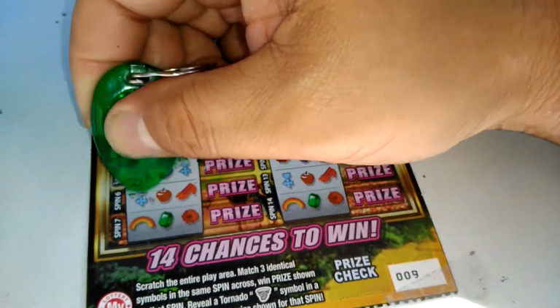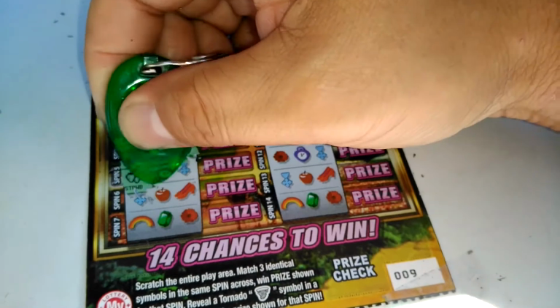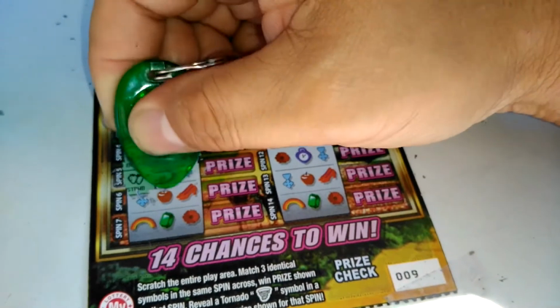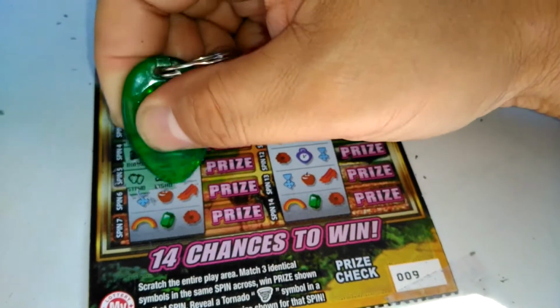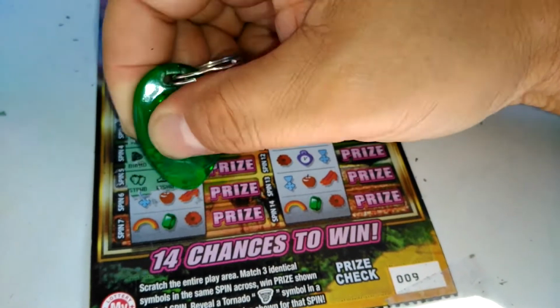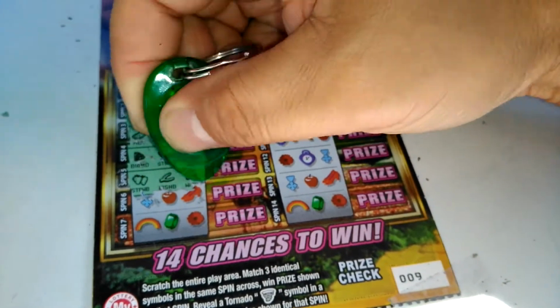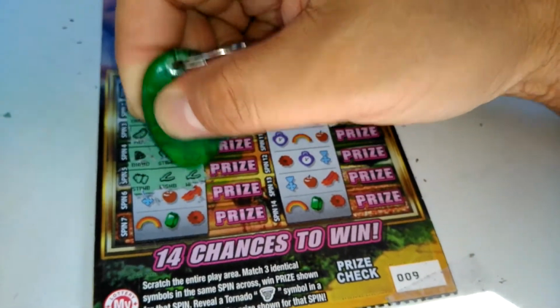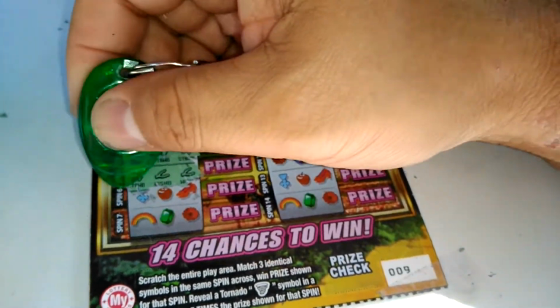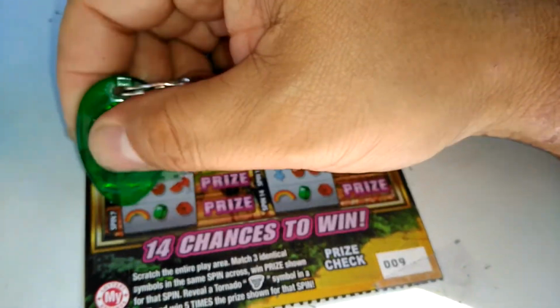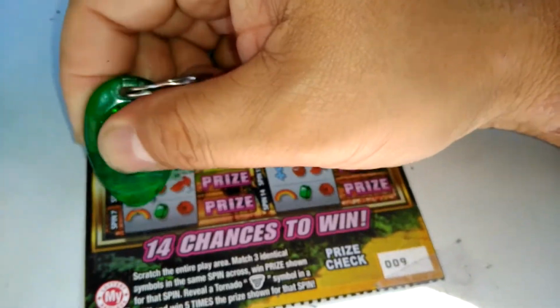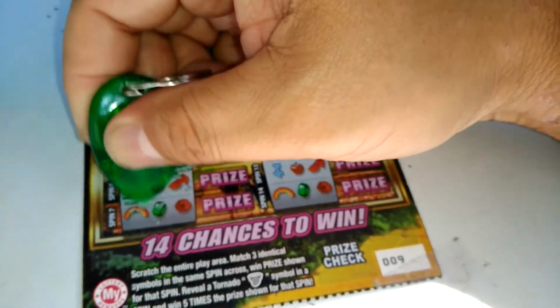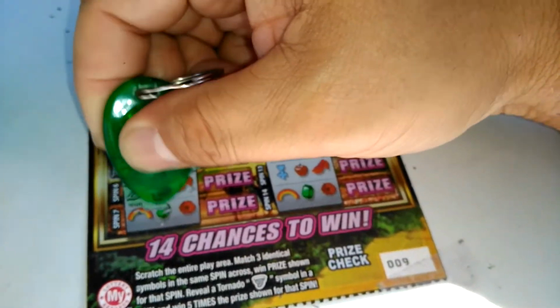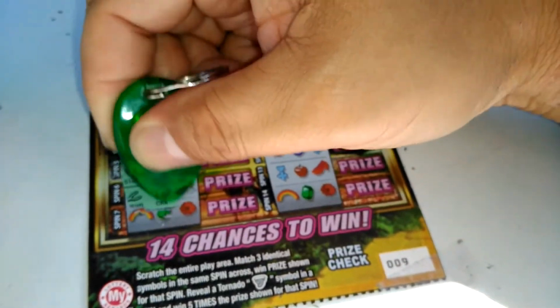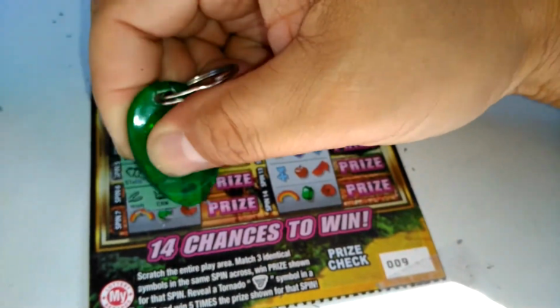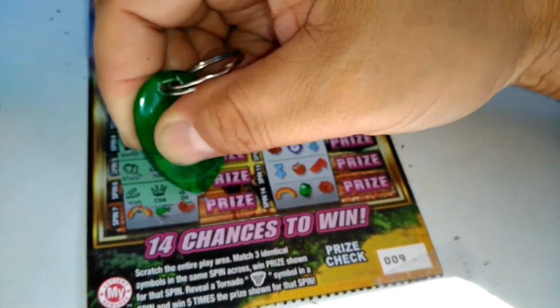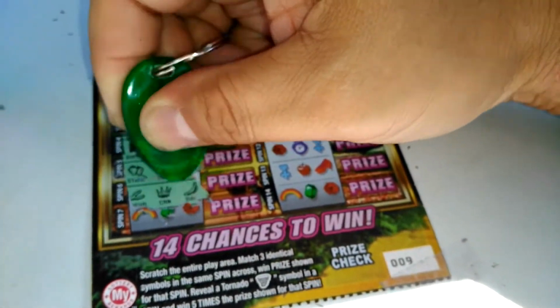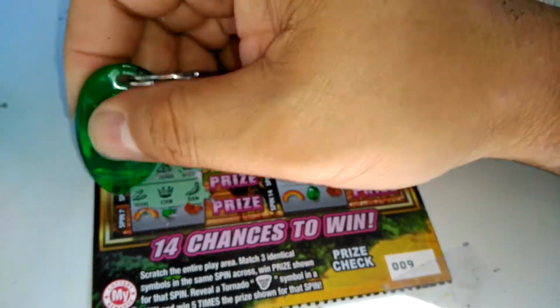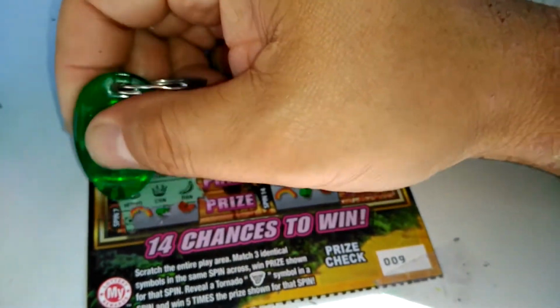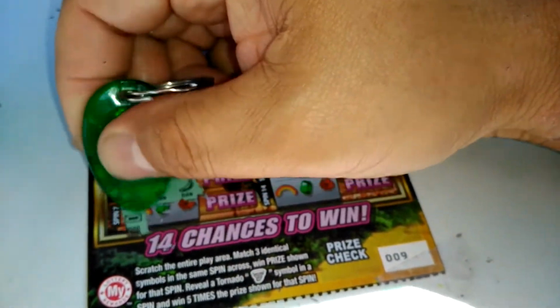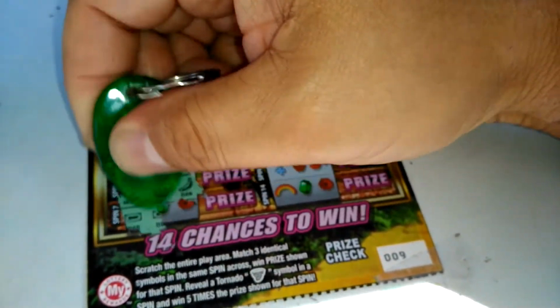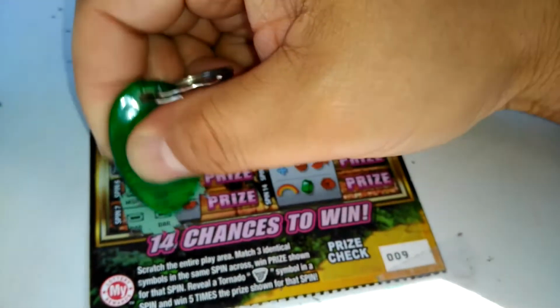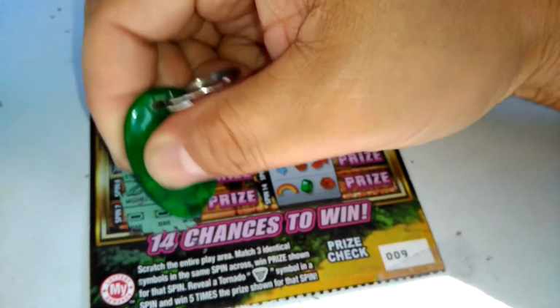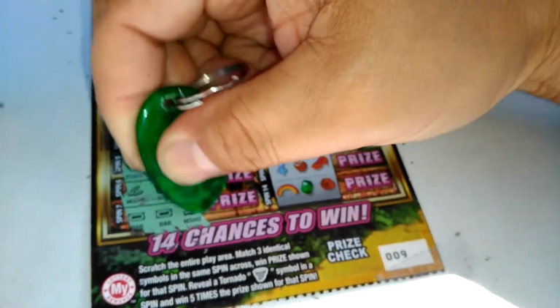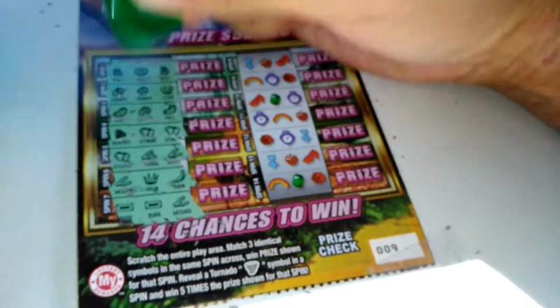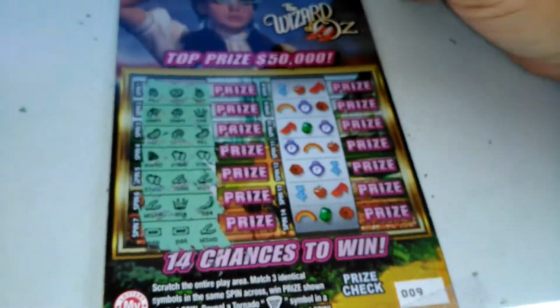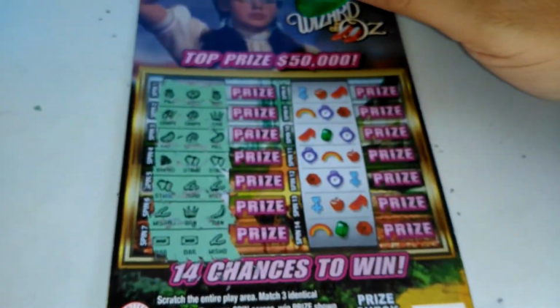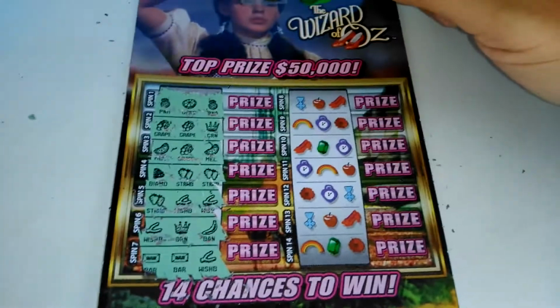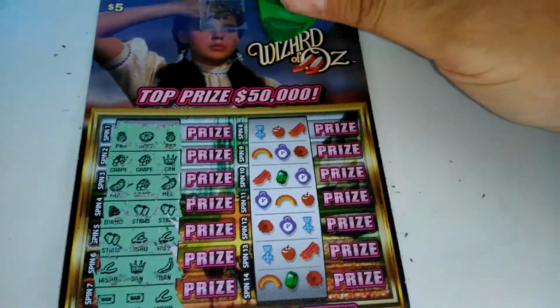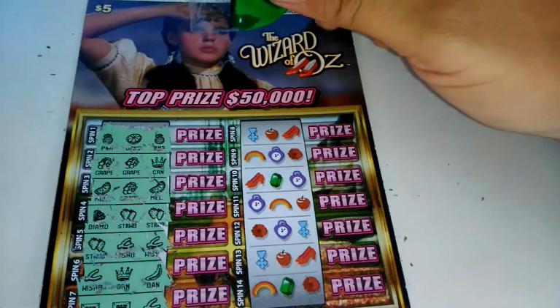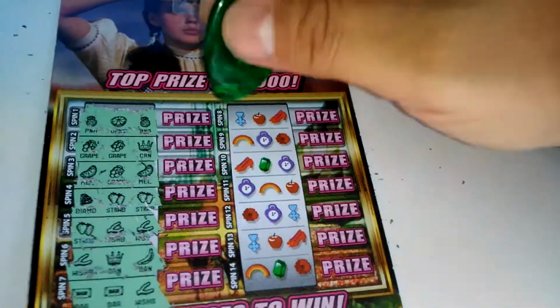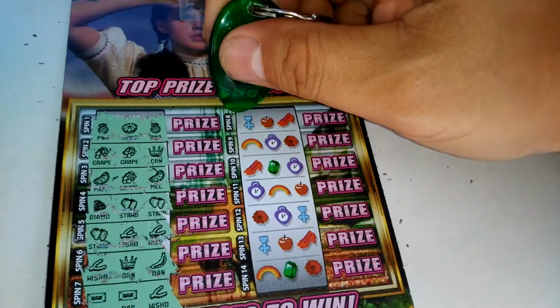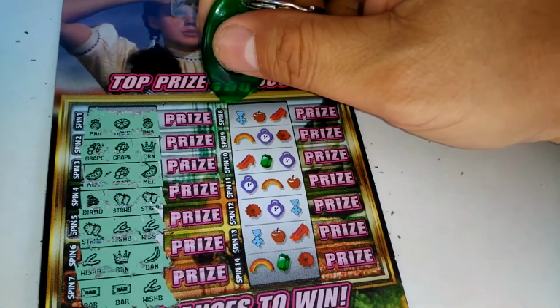There's another strawberry in the next line. Wishbone and wishbone, wishbone, crown, banana, bar, bar, wishbone. All righty, next roll.